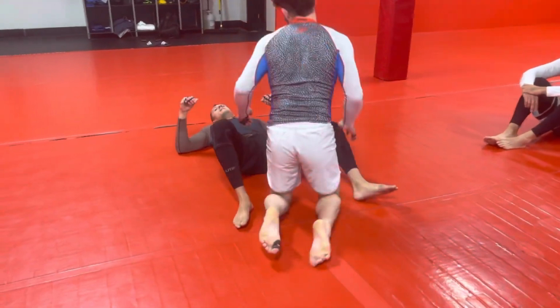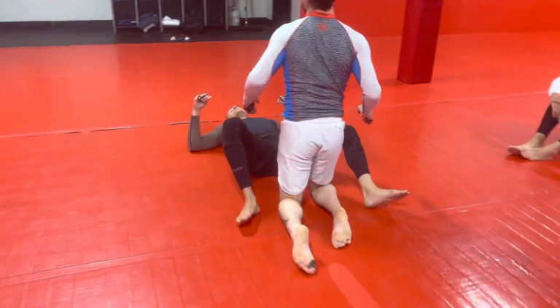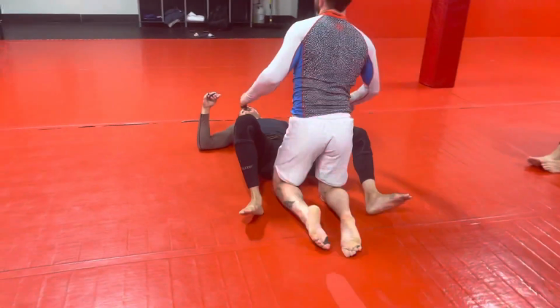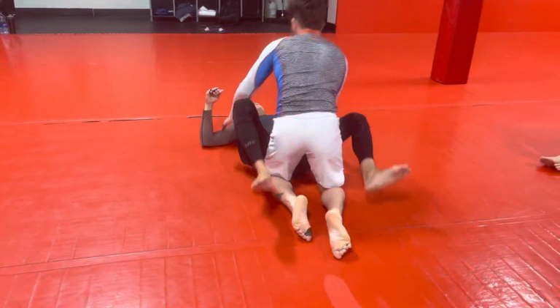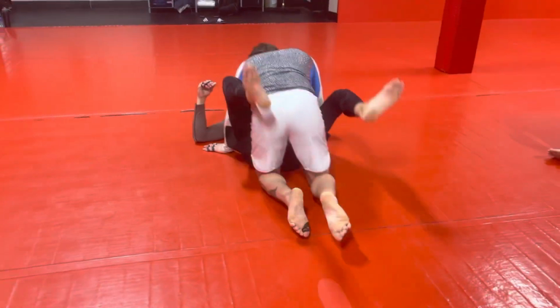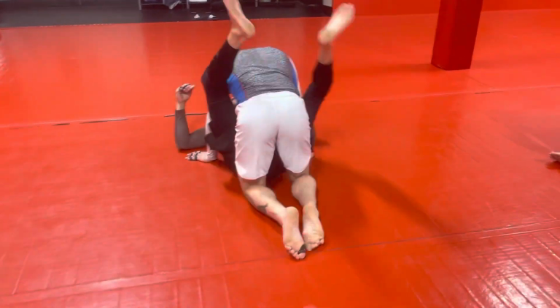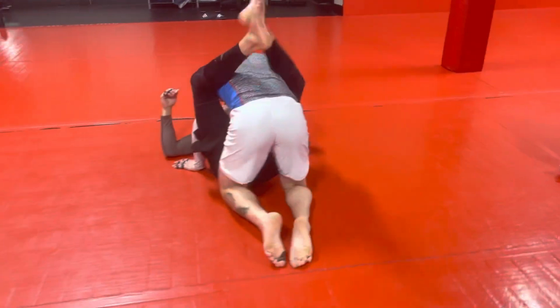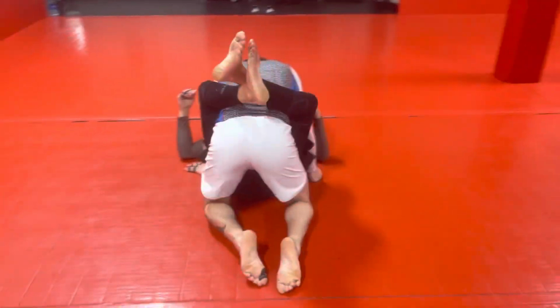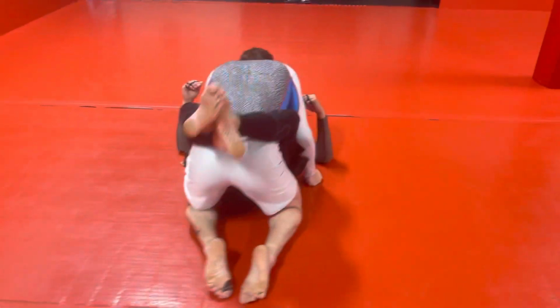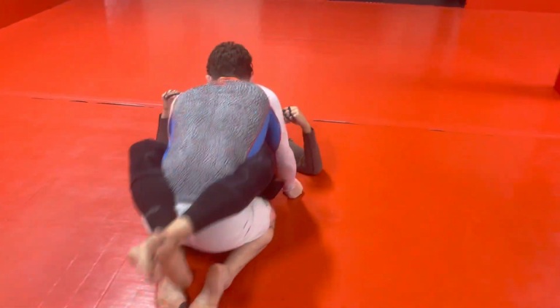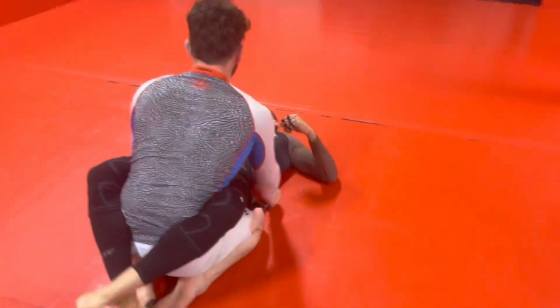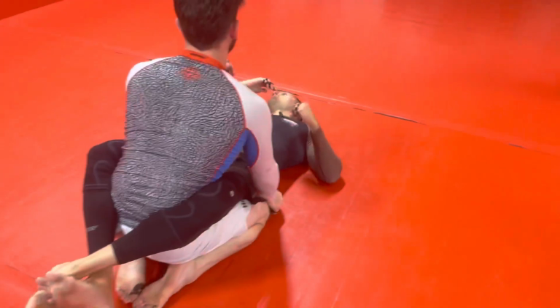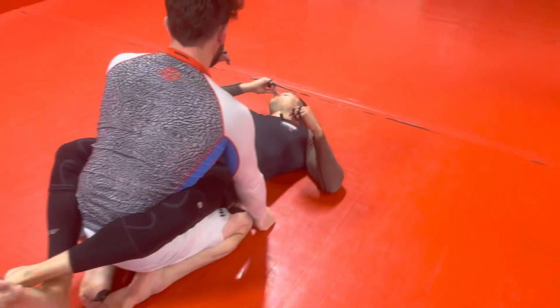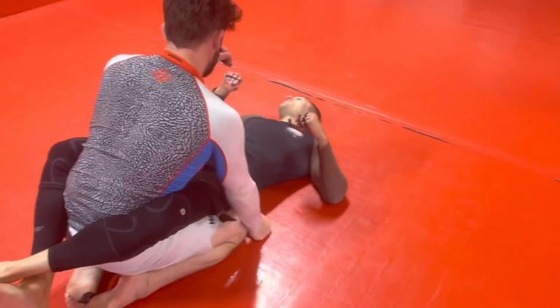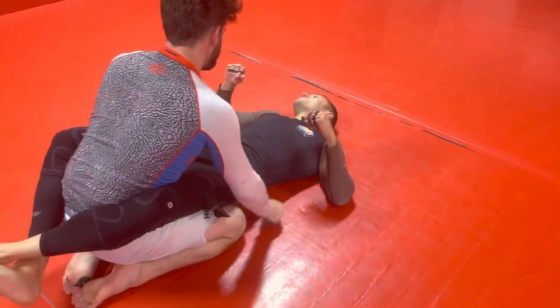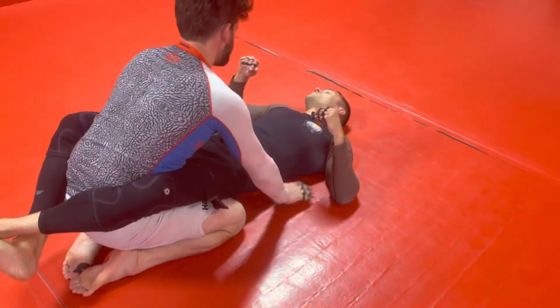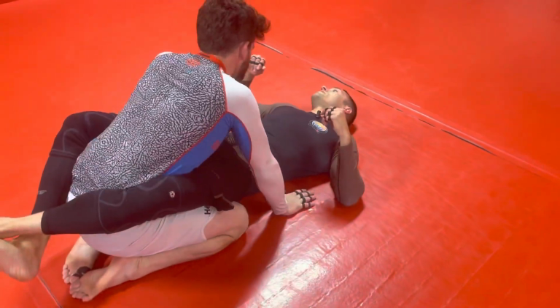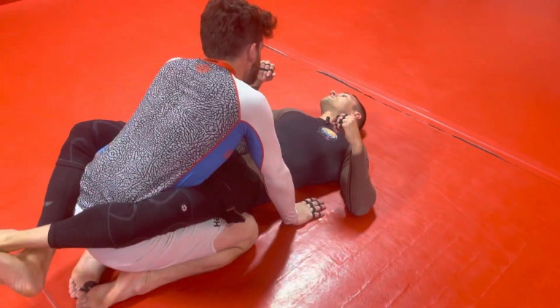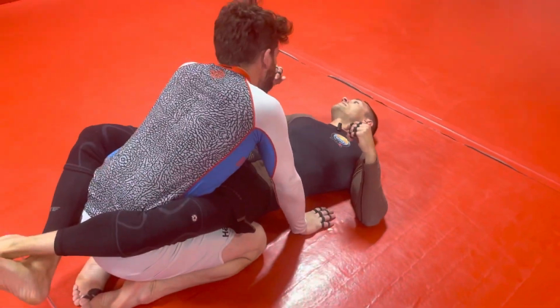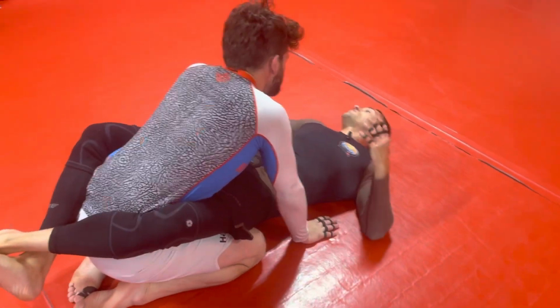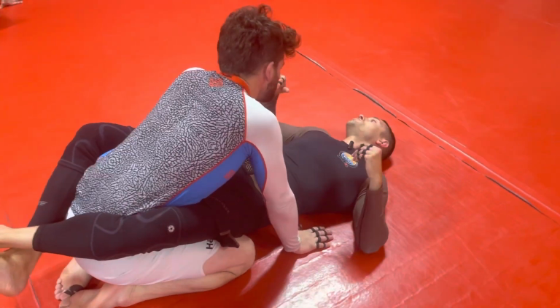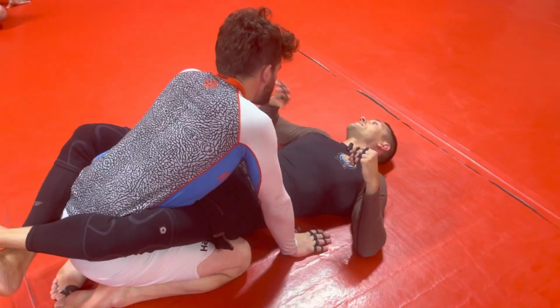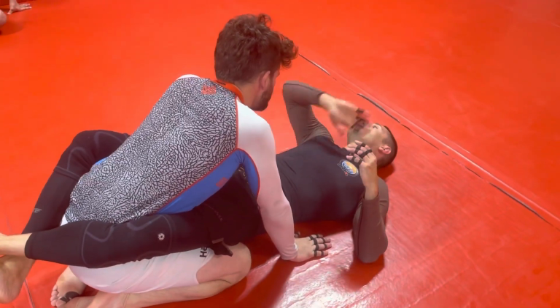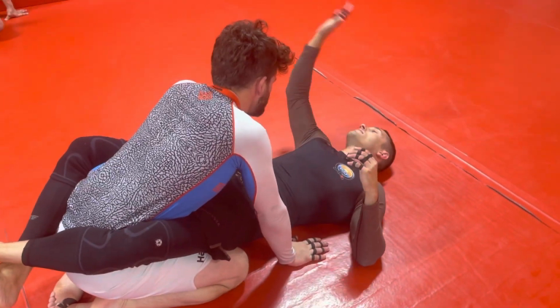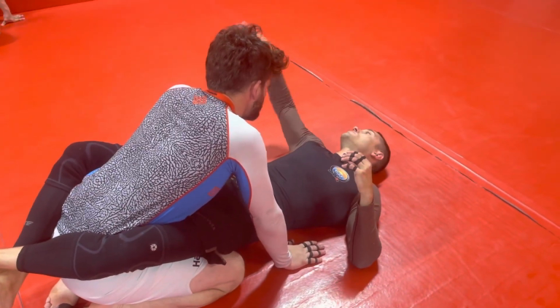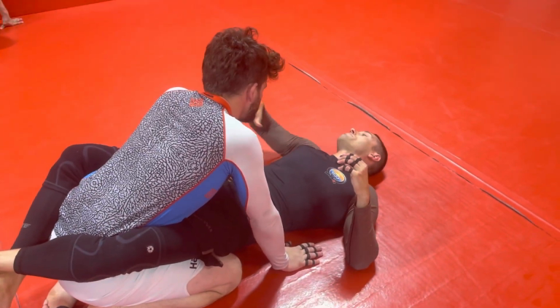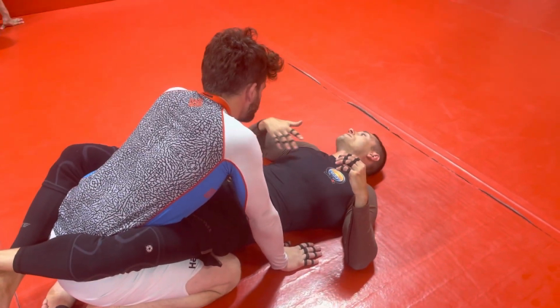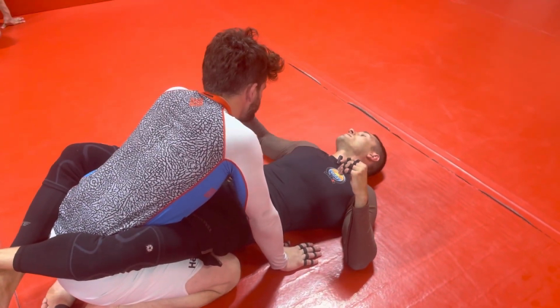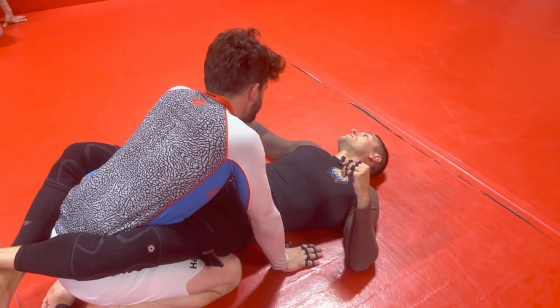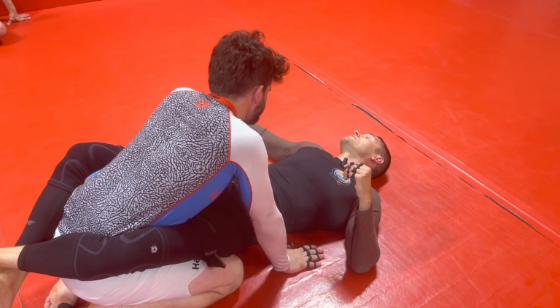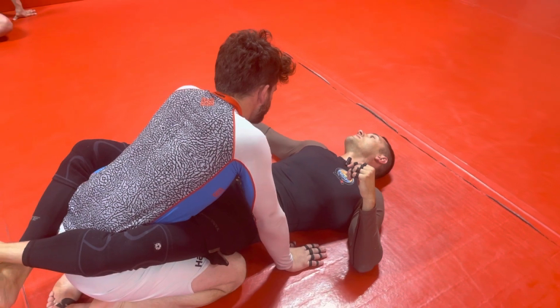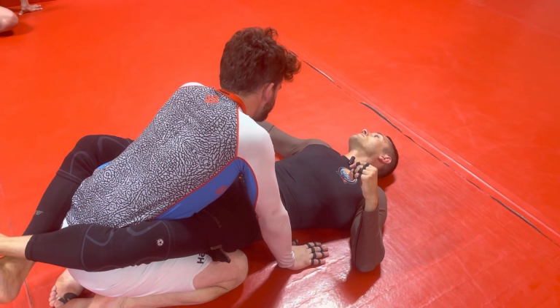is to really go for that hip bump sweep and try to hit it. And then if it fails — or when it fails — and they try to push you back down, that's when you slap on the guillotine.